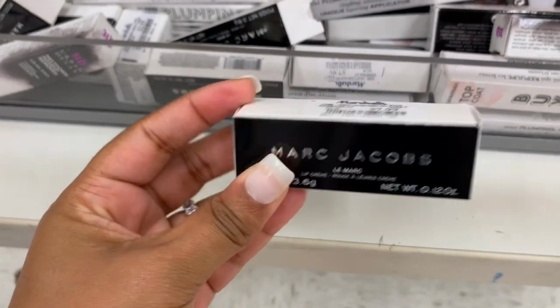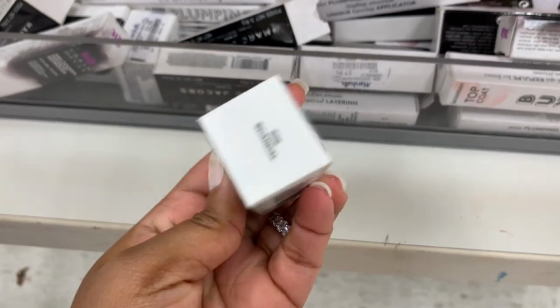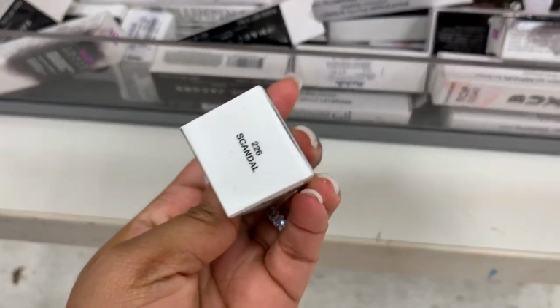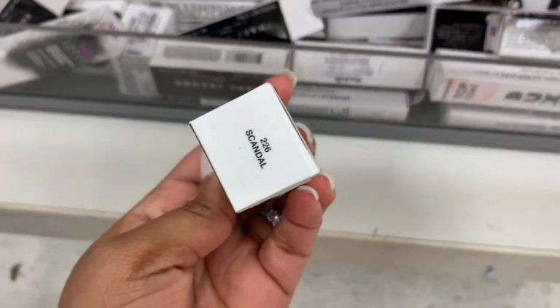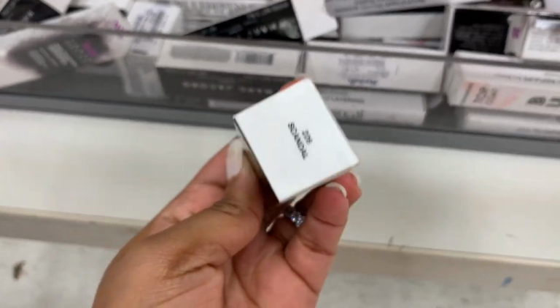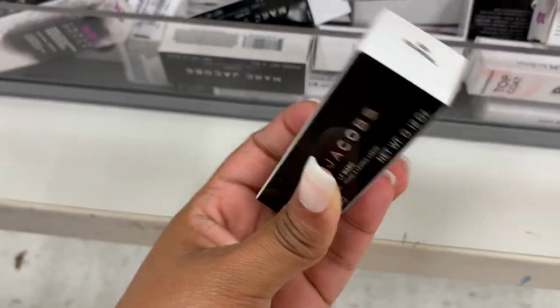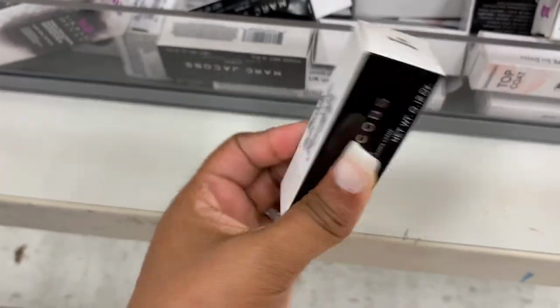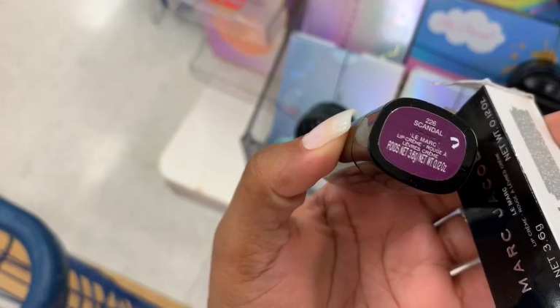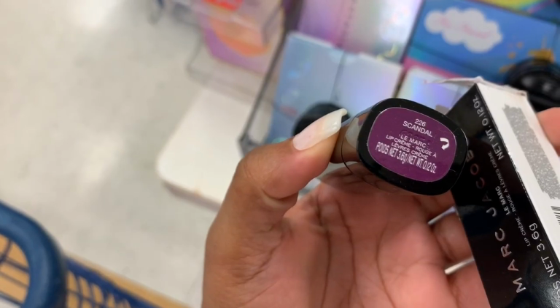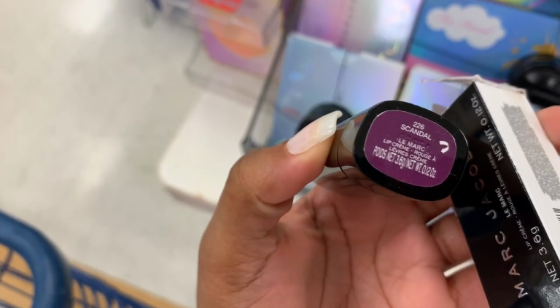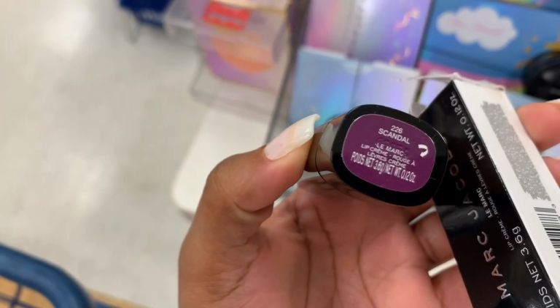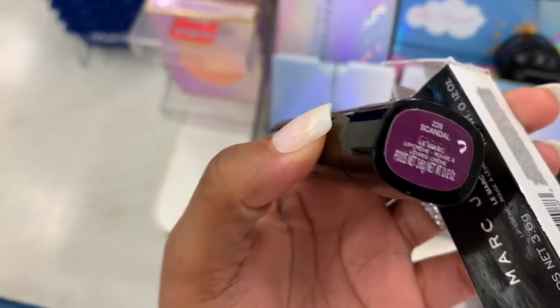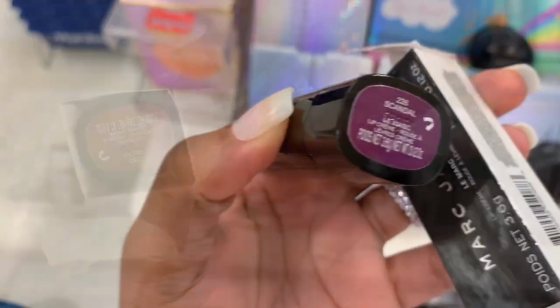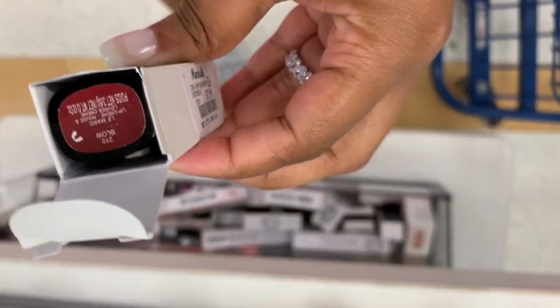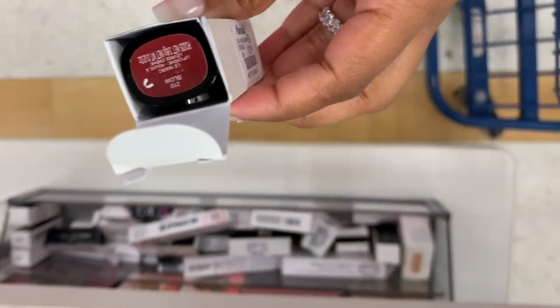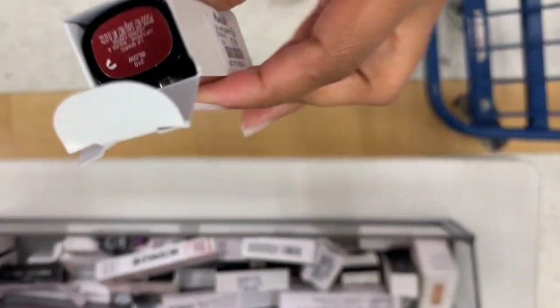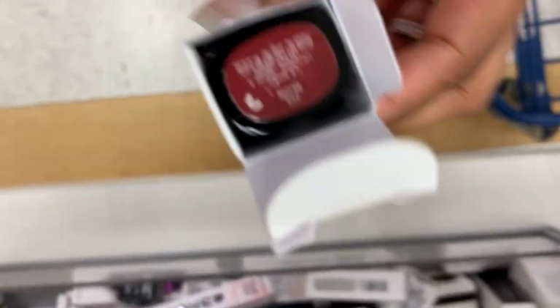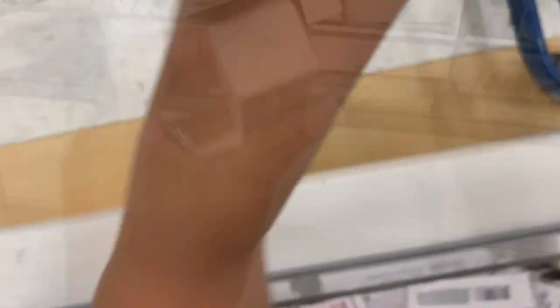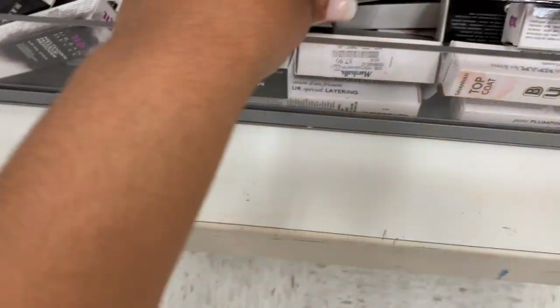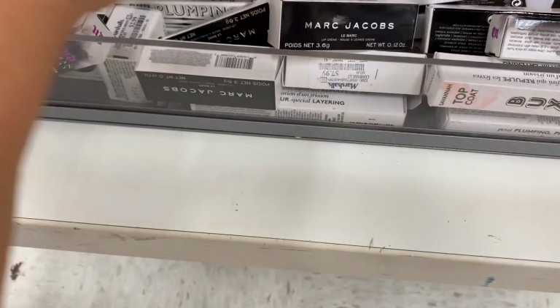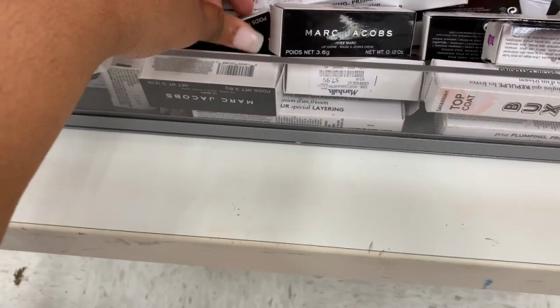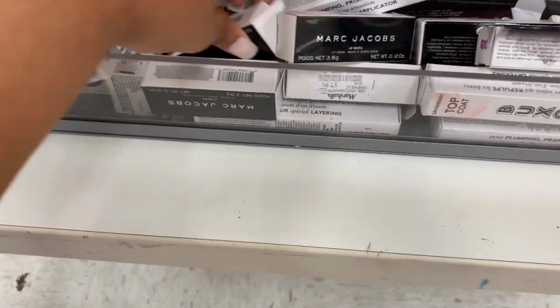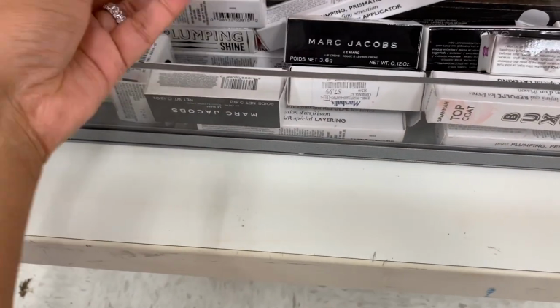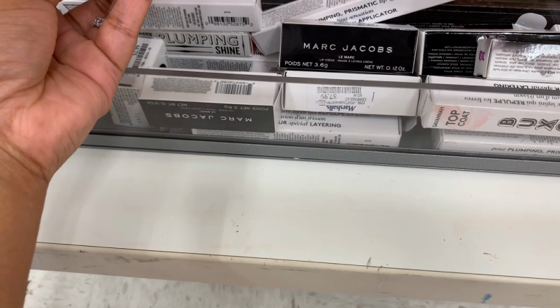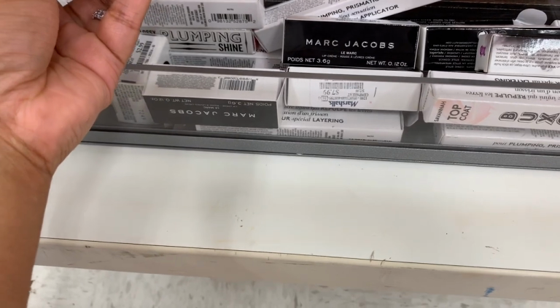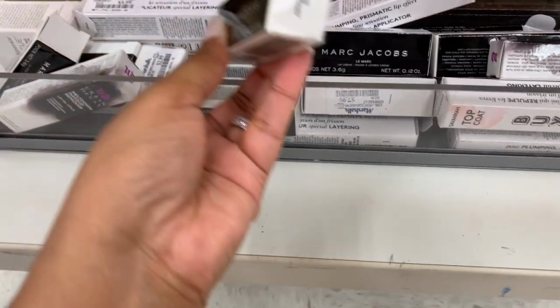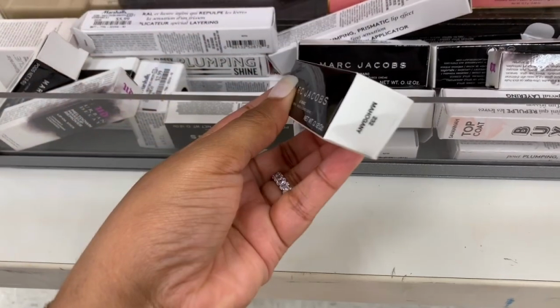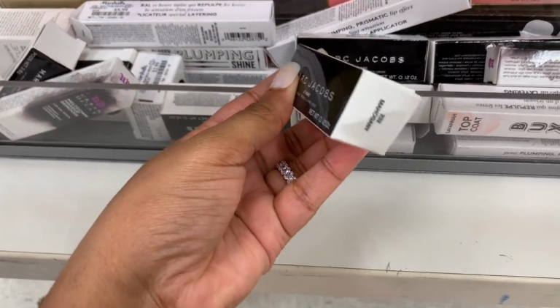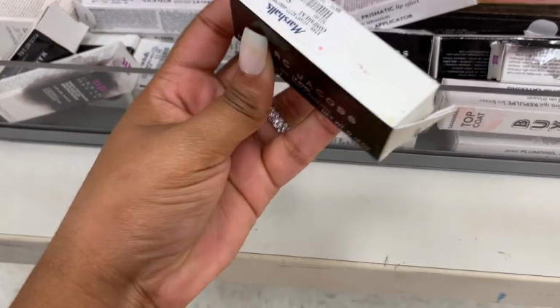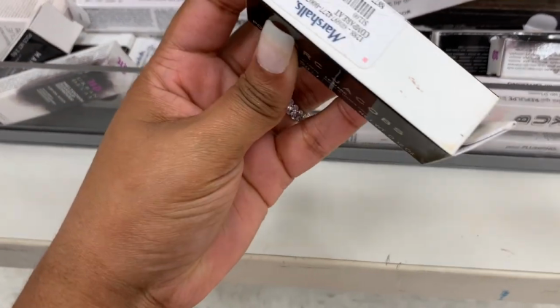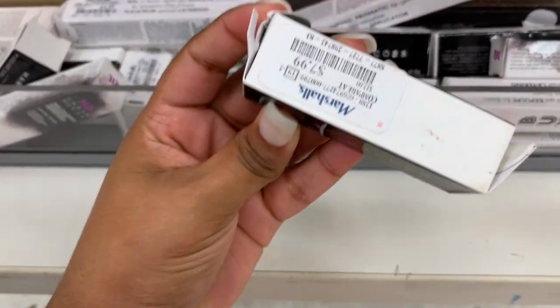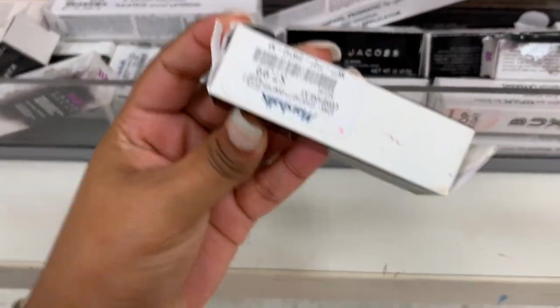It's a lip cream — Color Scandal. I see two colors for now. Let me see if they got some other colors. There's Mahogany, and these are $7.99.